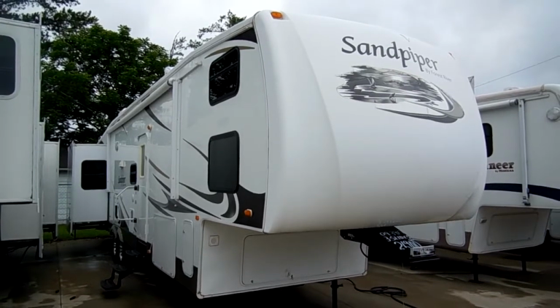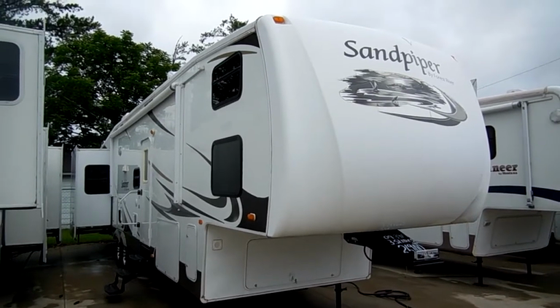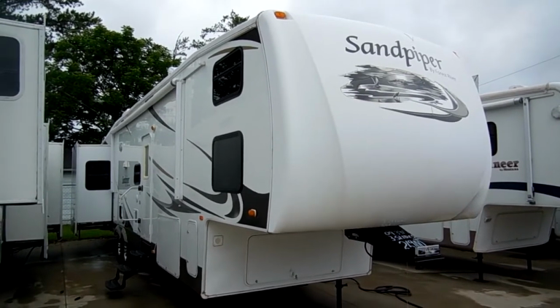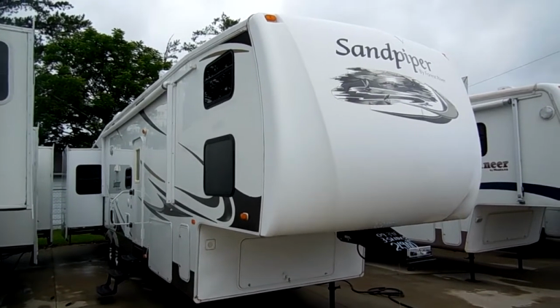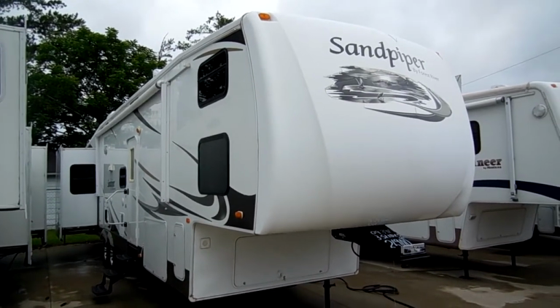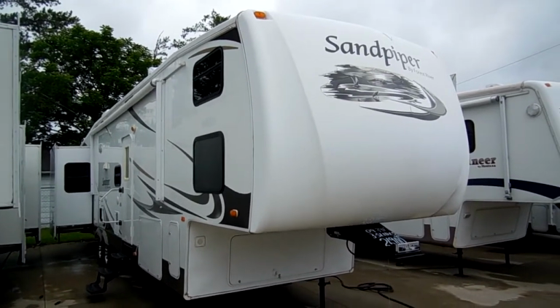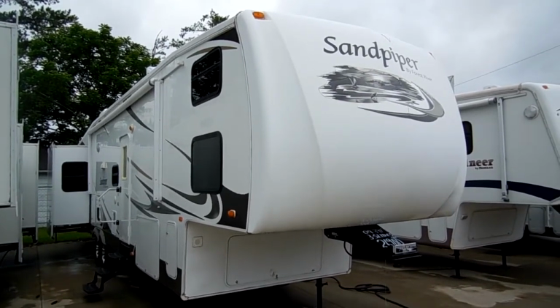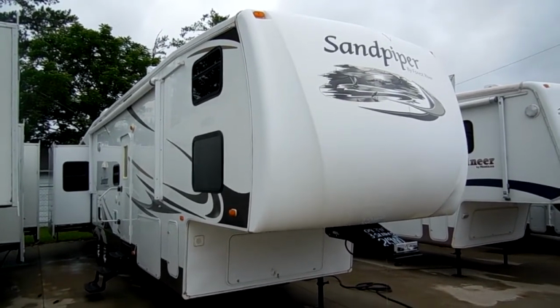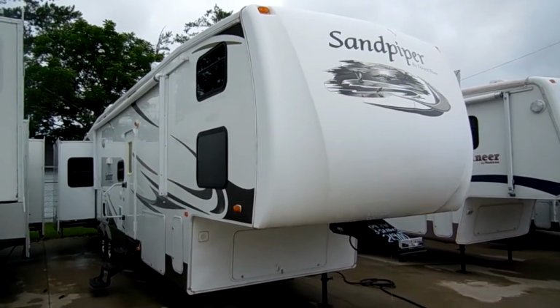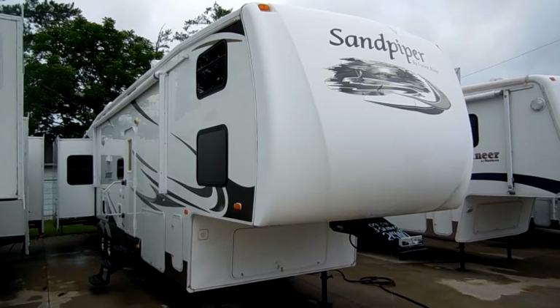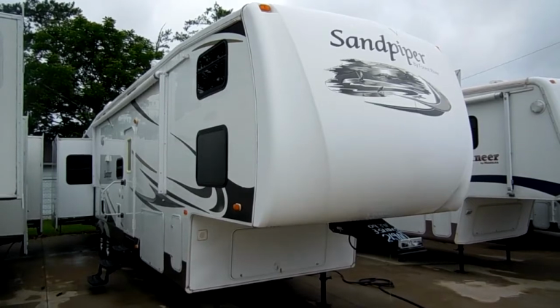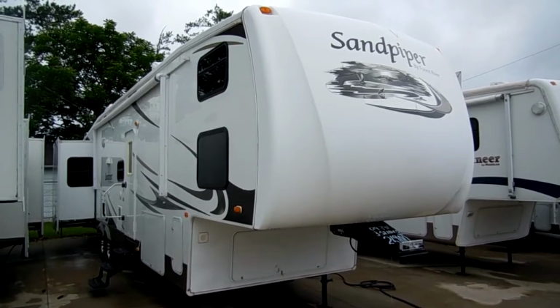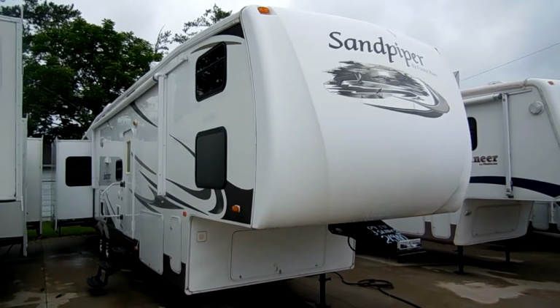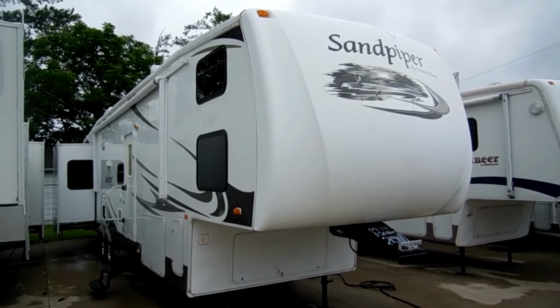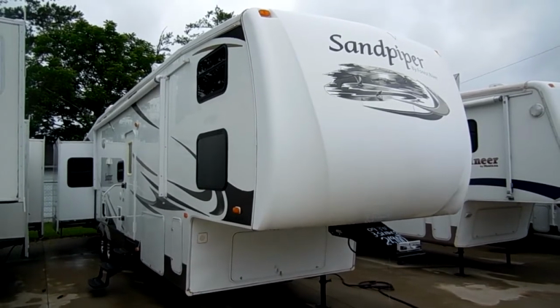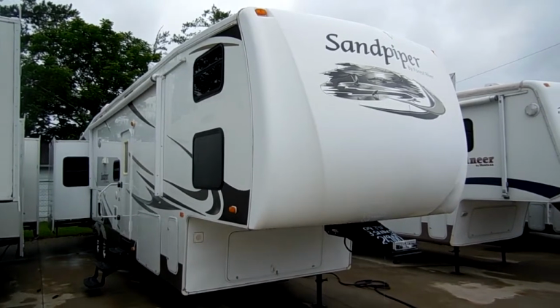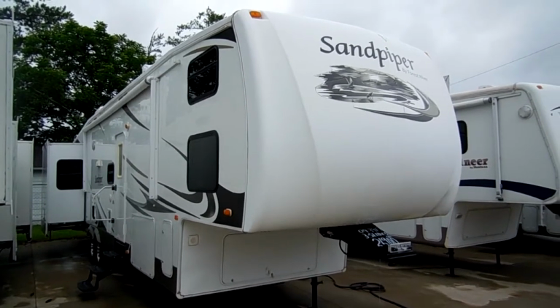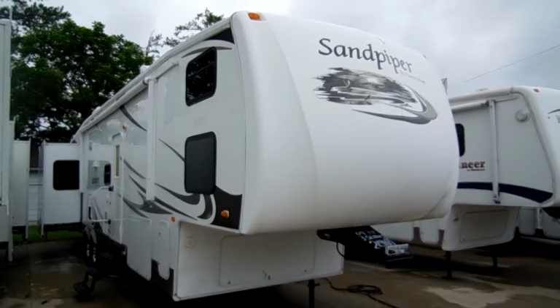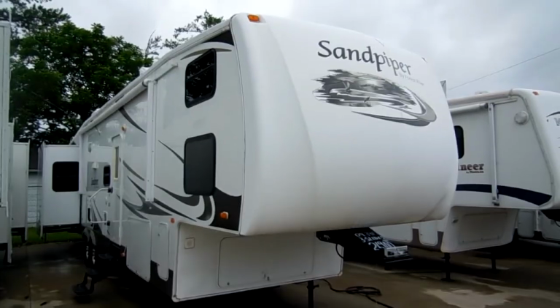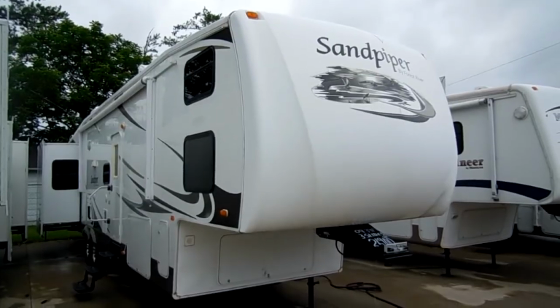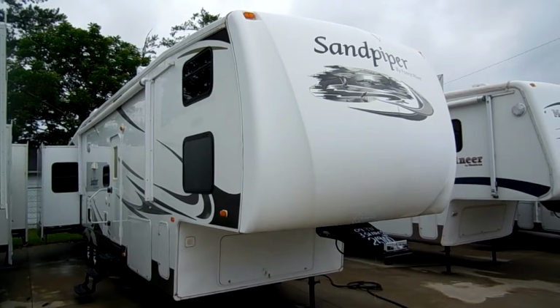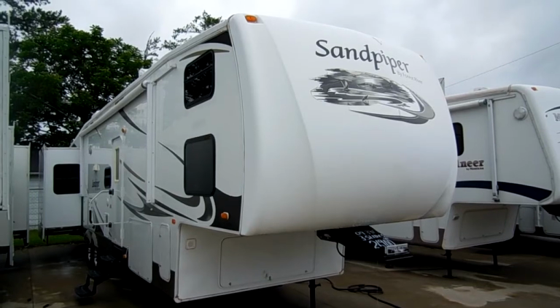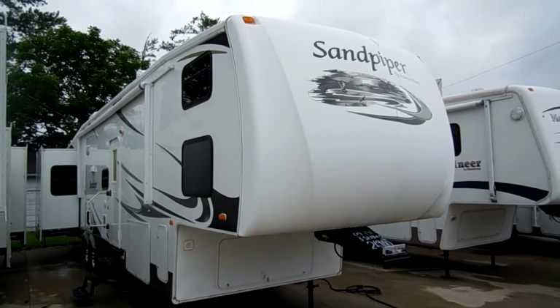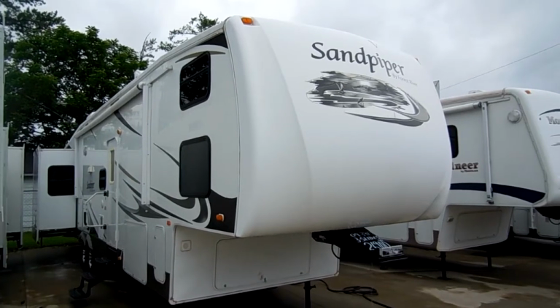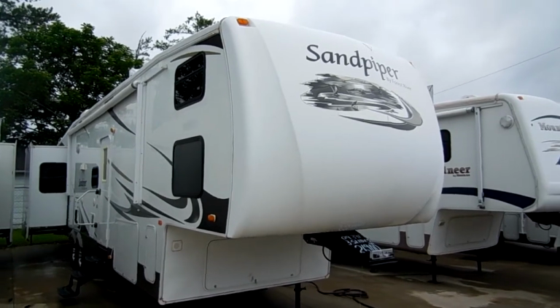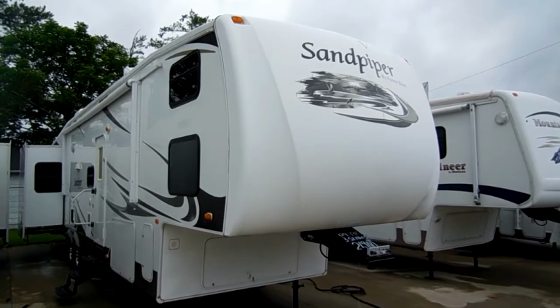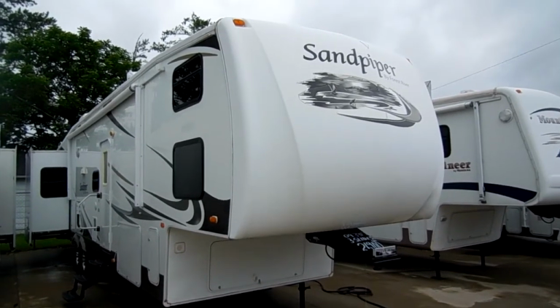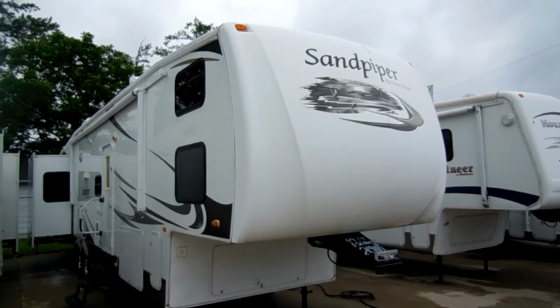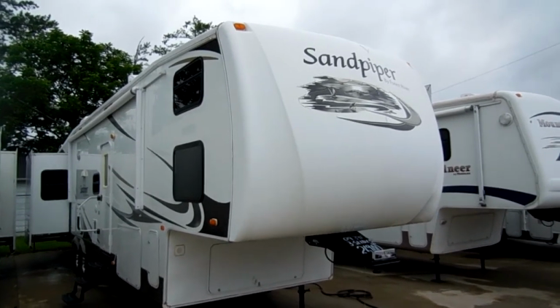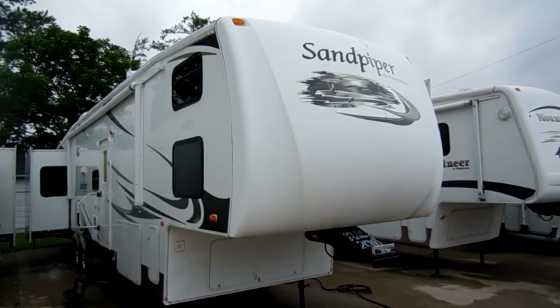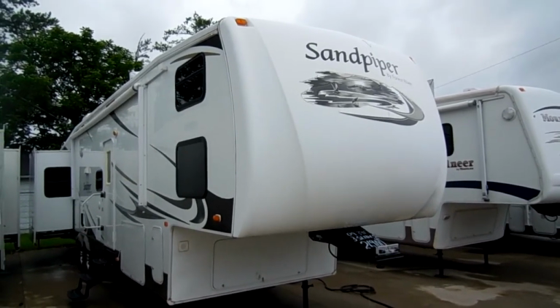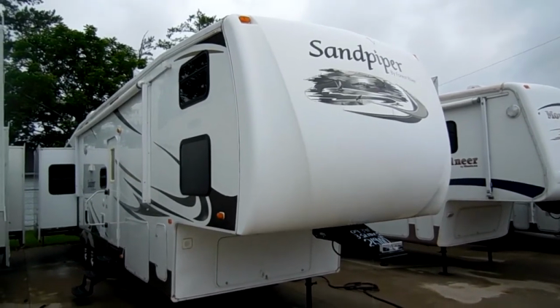Good afternoon folks, Big Bo here with another great fifth wheel value from Parkway RV Center. Today we're looking at a 2009 Sandpiper built by Forest River, model number 345 QB.